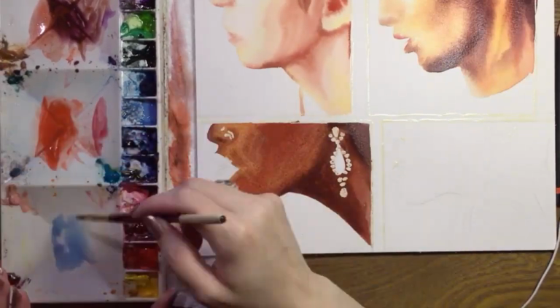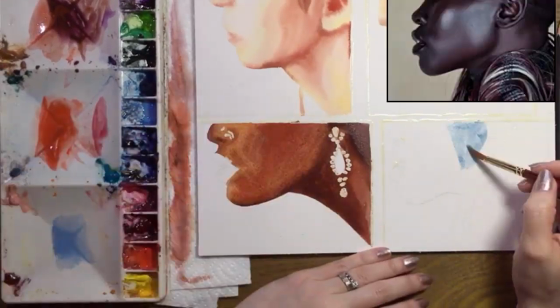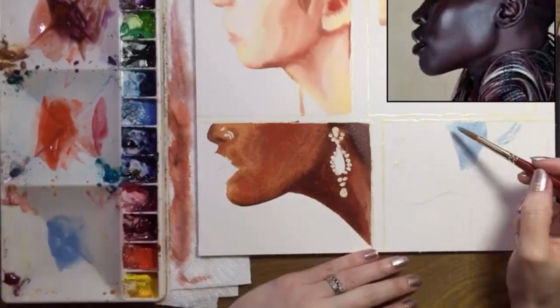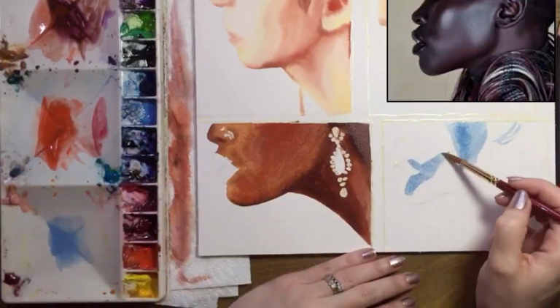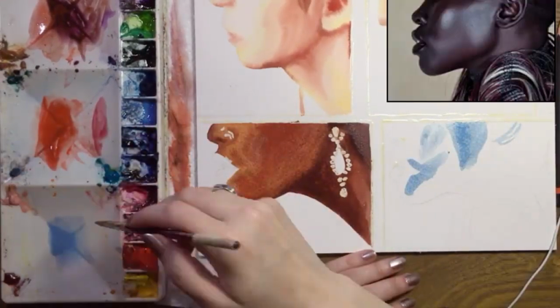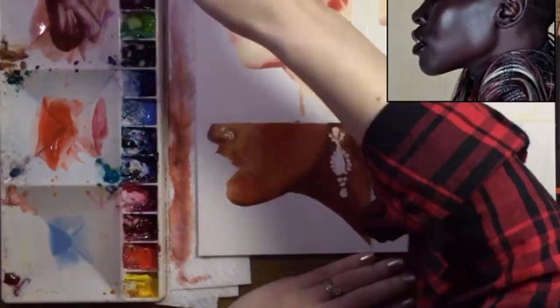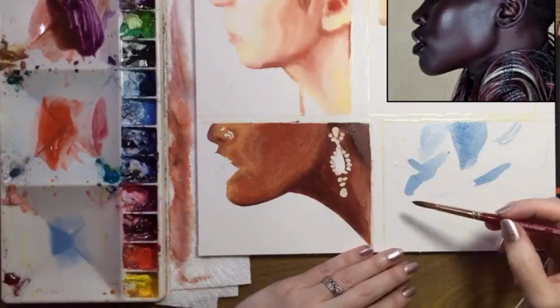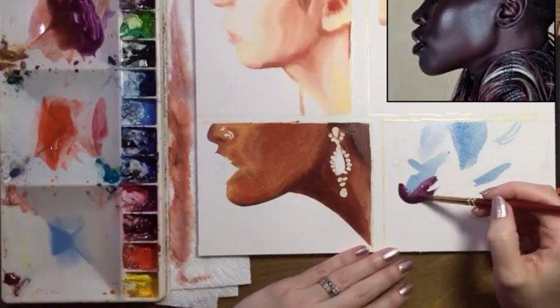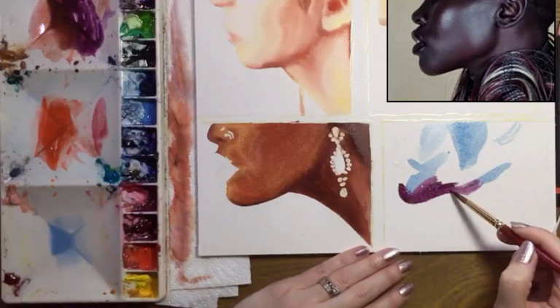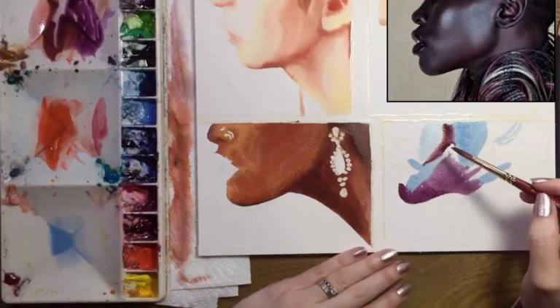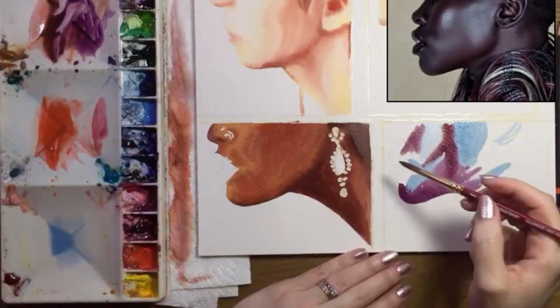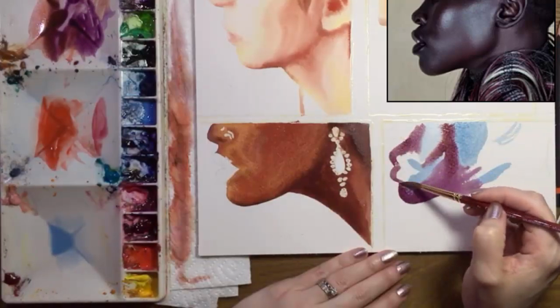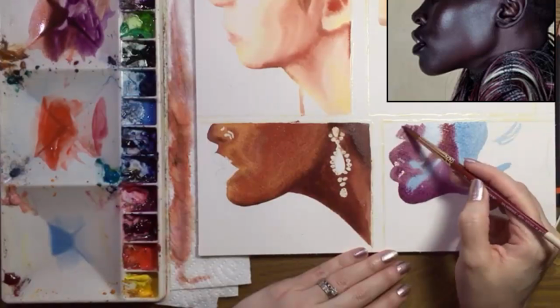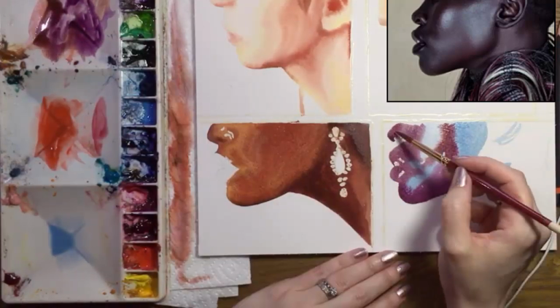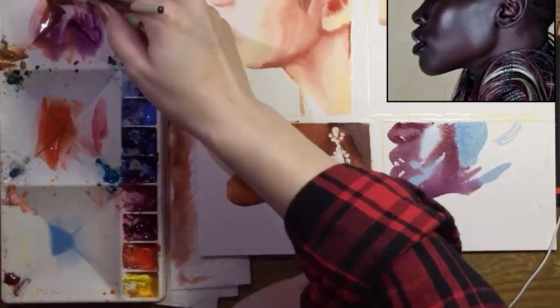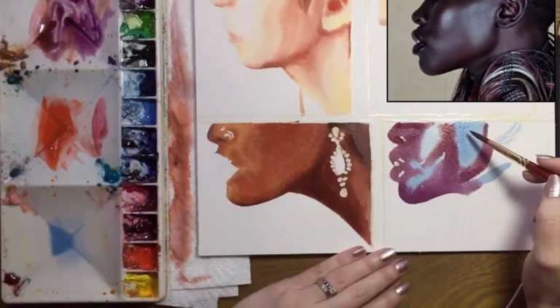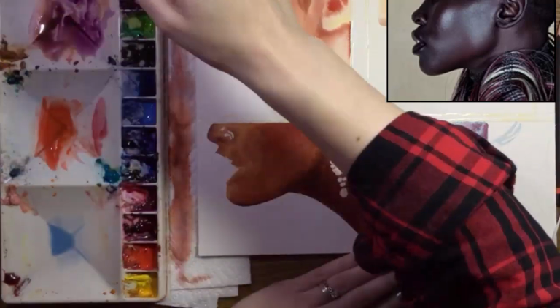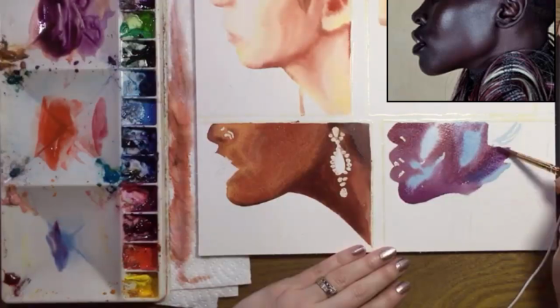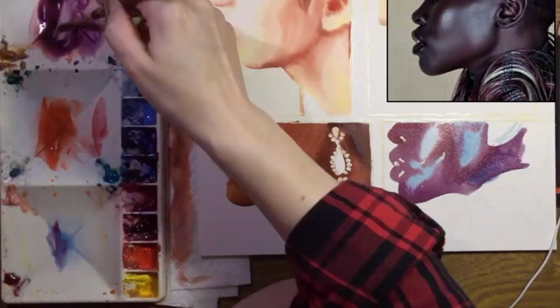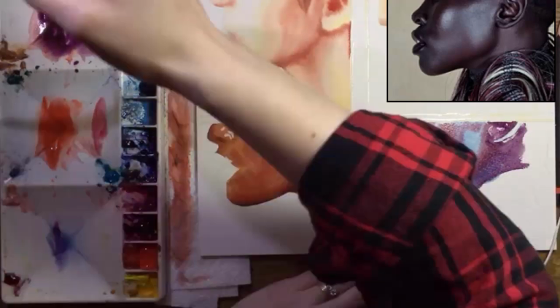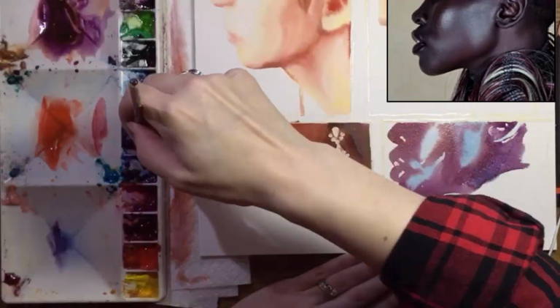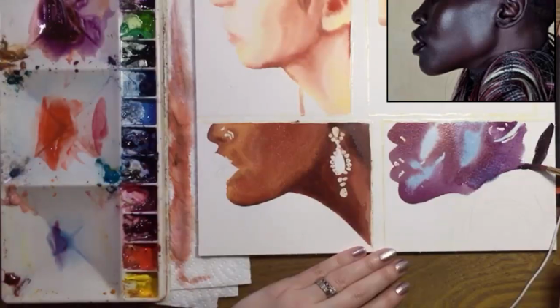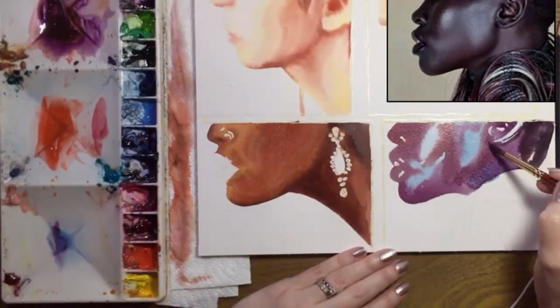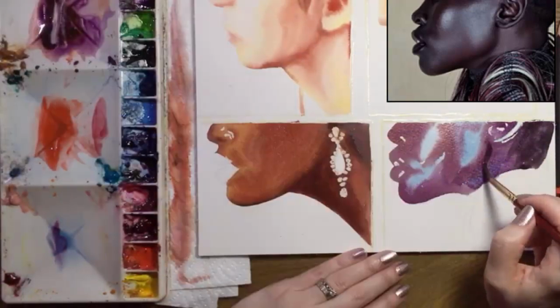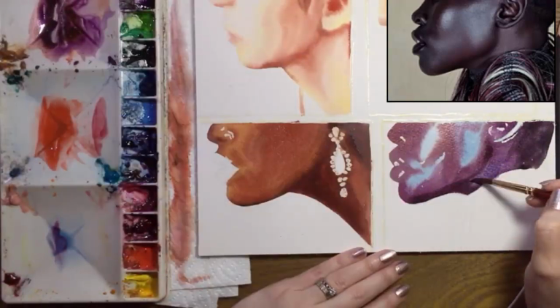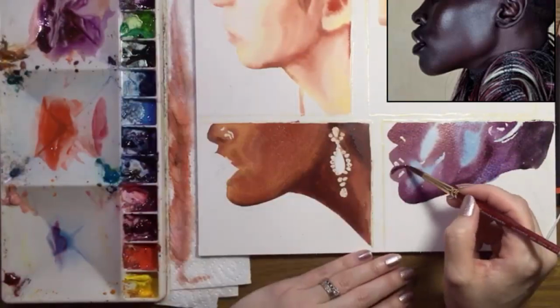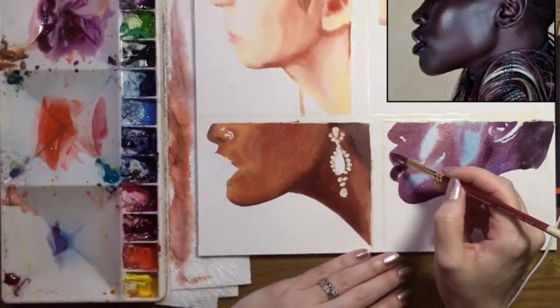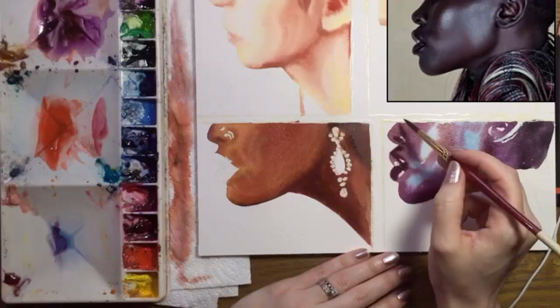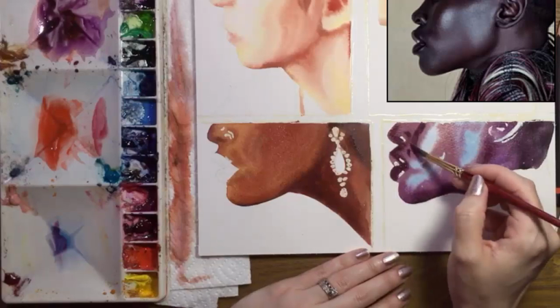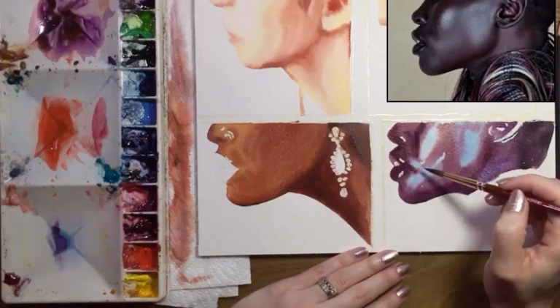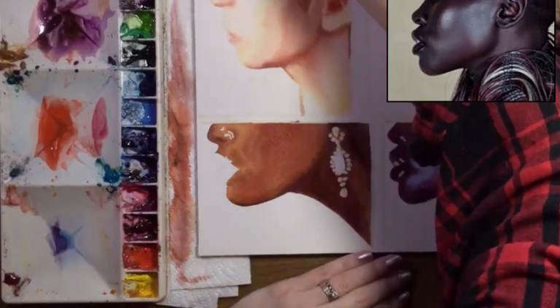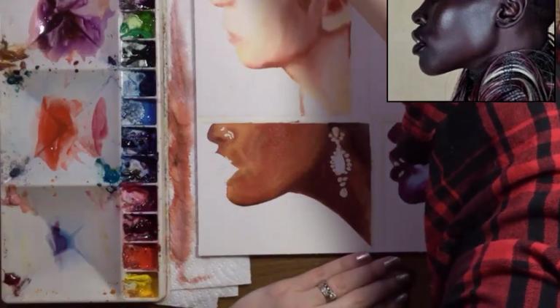My last model's skin has incredible blue undertones and I'm using cerulean here. I'm also seeing quite a bit of purple here too. Next, I'm using a mixture of sepia, which is a cool dark brown, and purple to fill in the darkest parts.